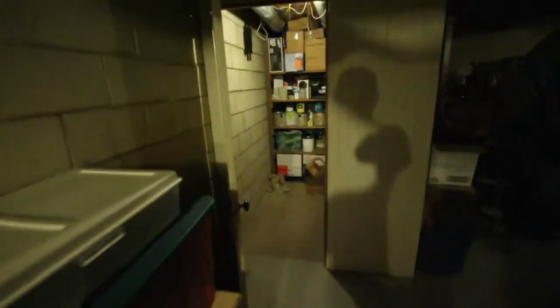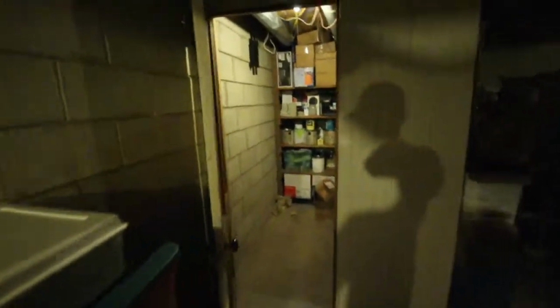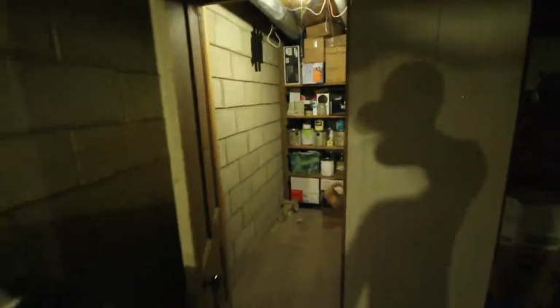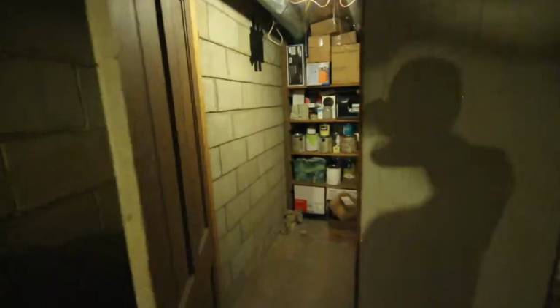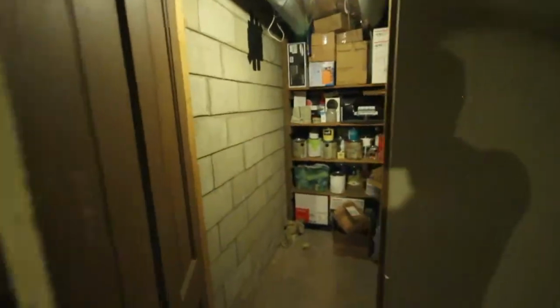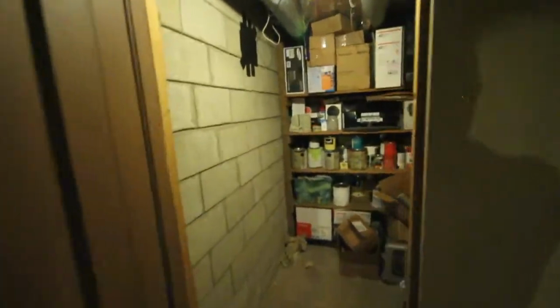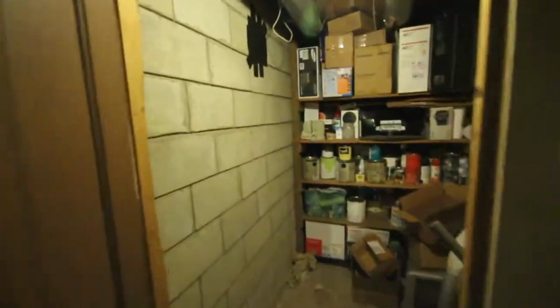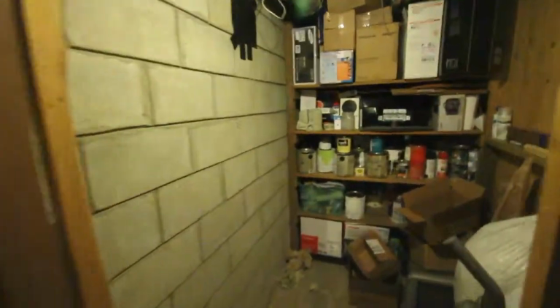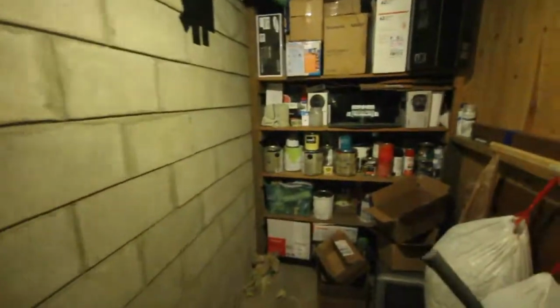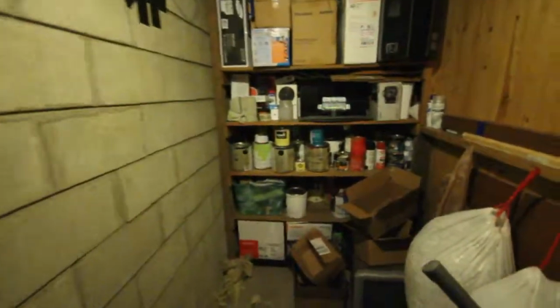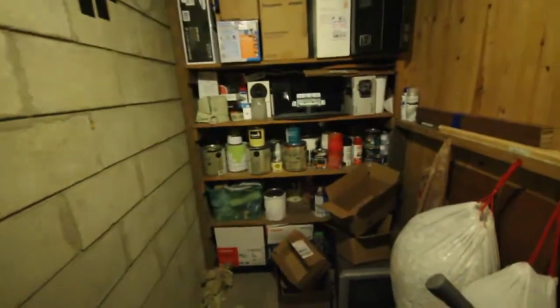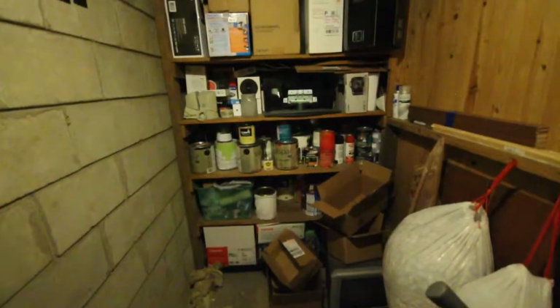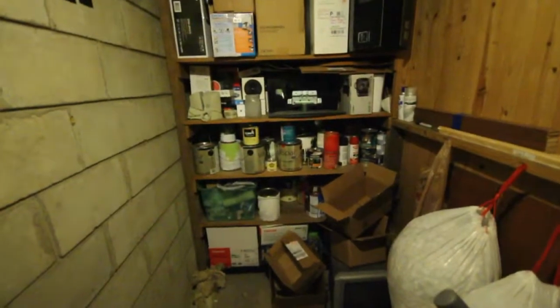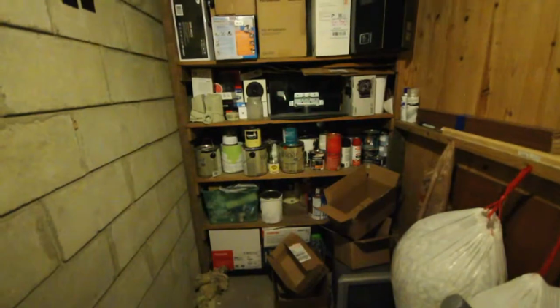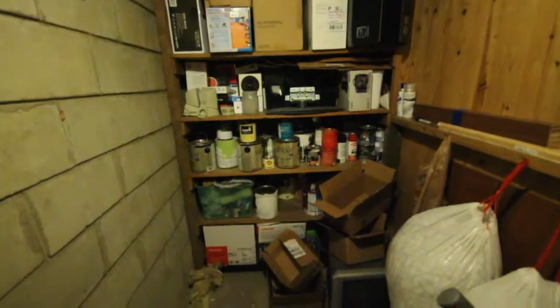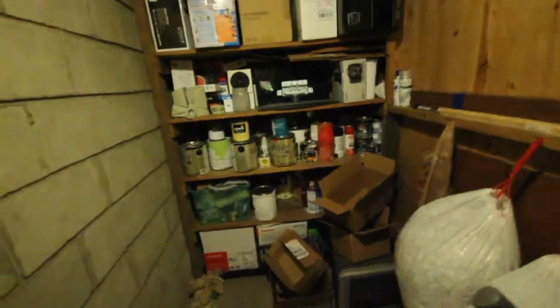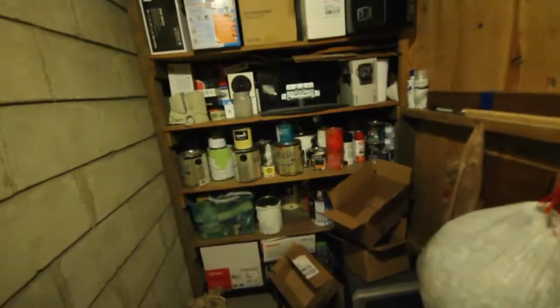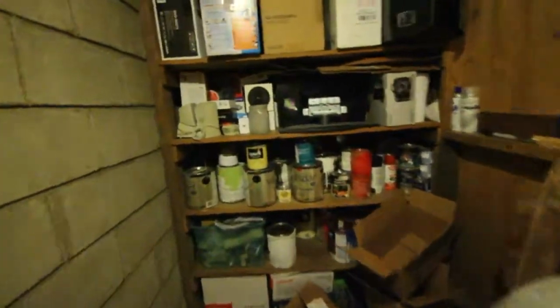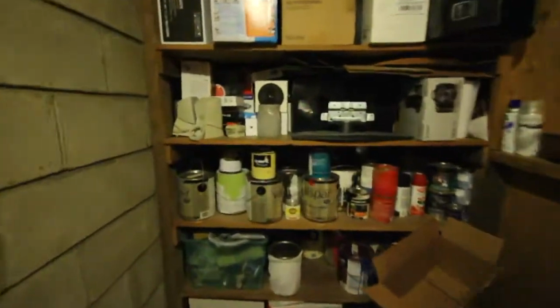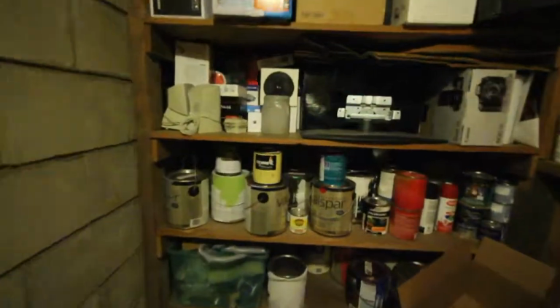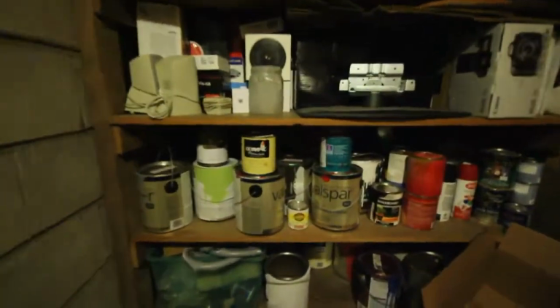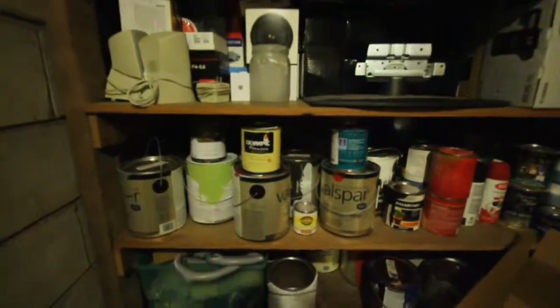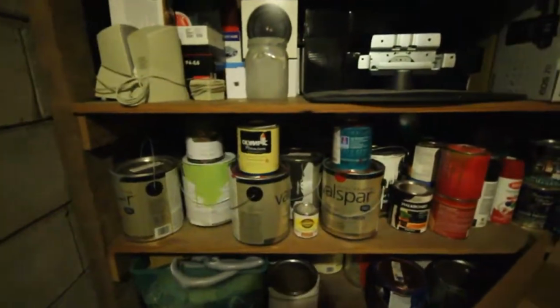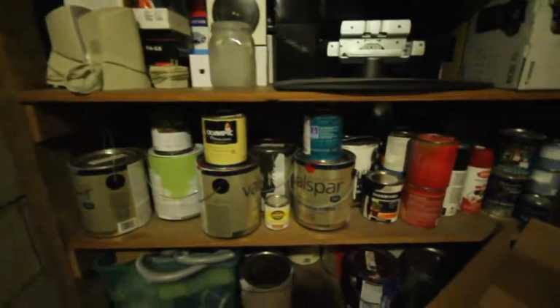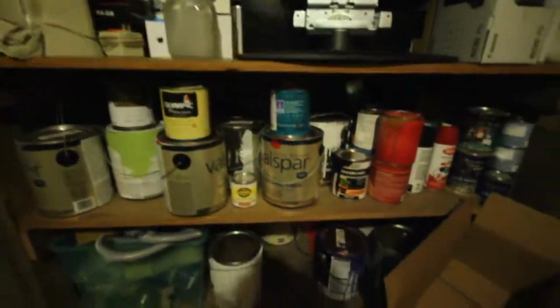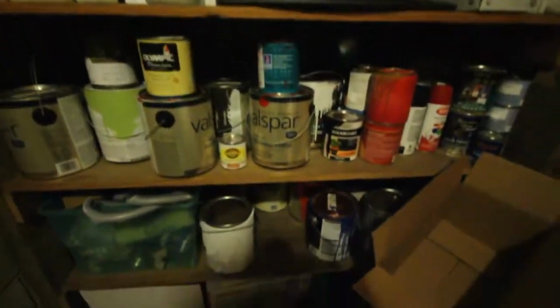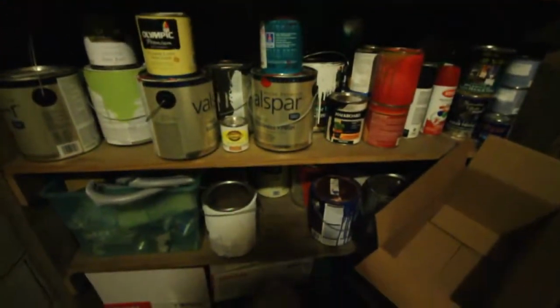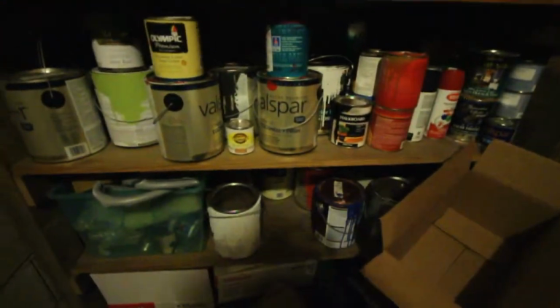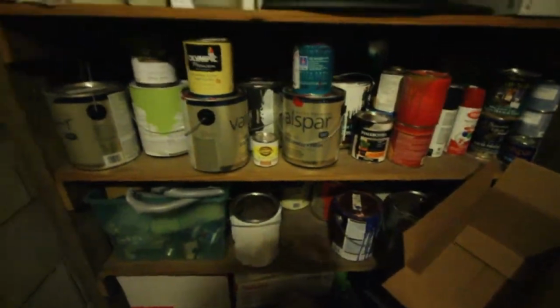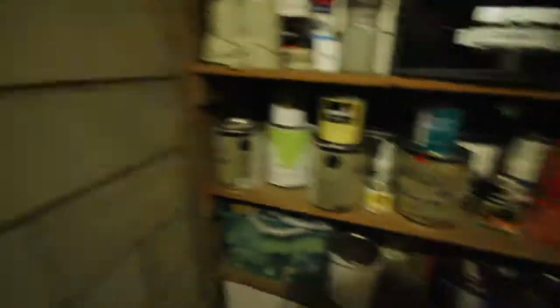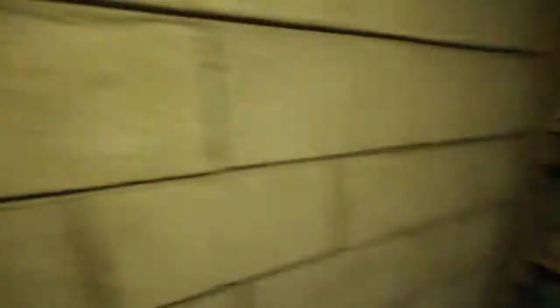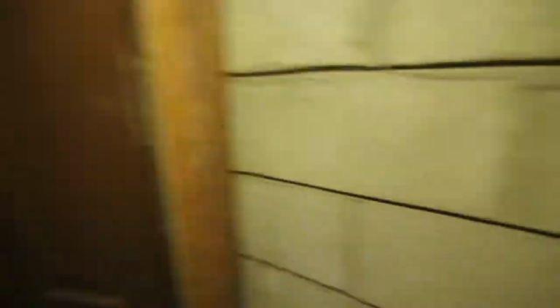In here there's a little closet where I can keep my basement type things. Lots of paint cans — lots and lots and lots of paint cans.